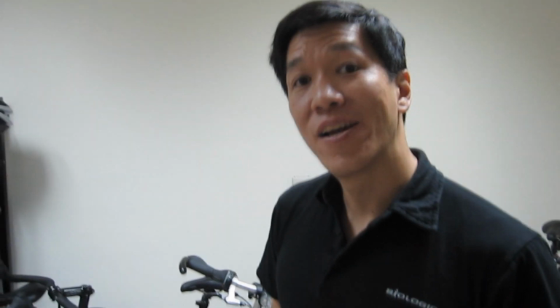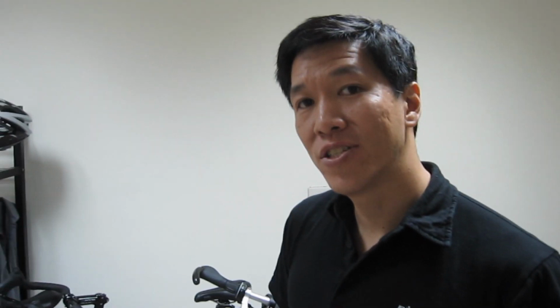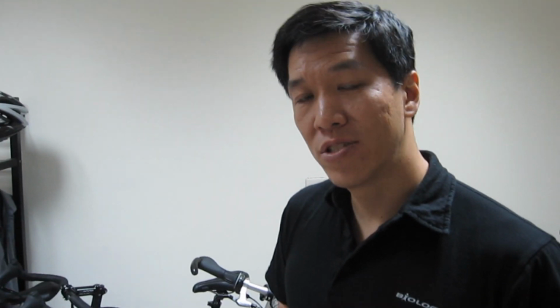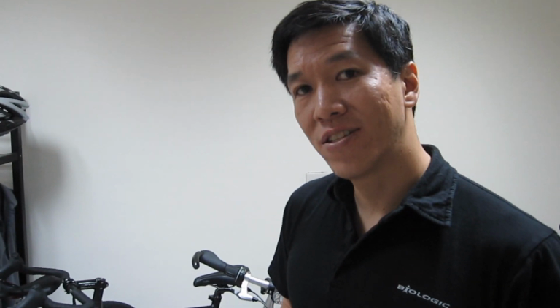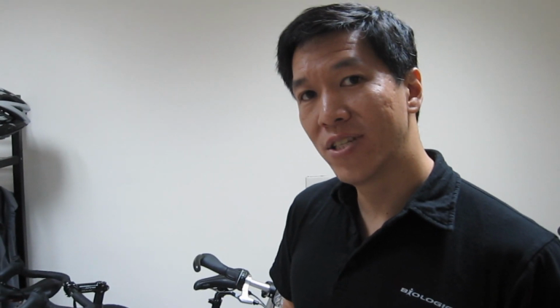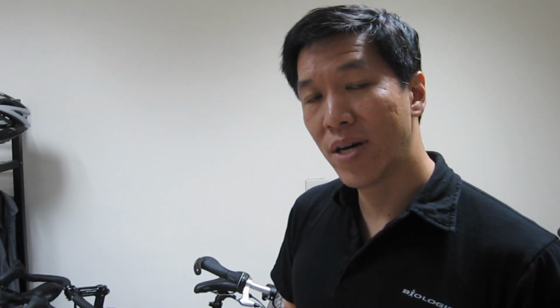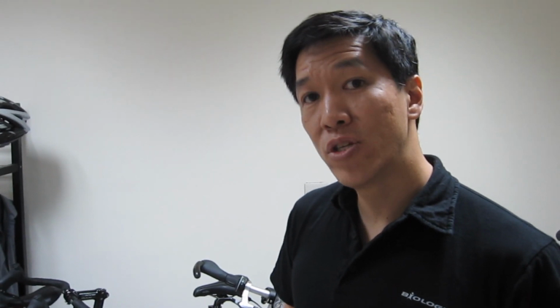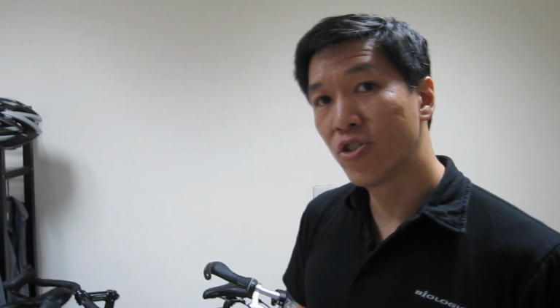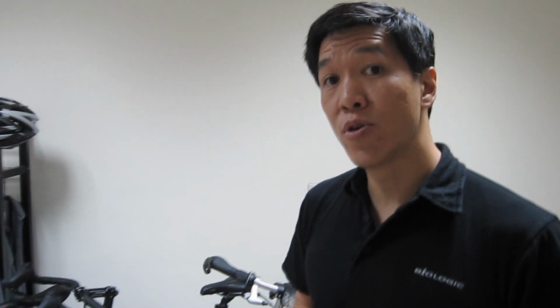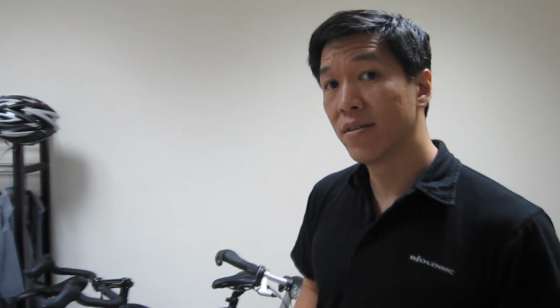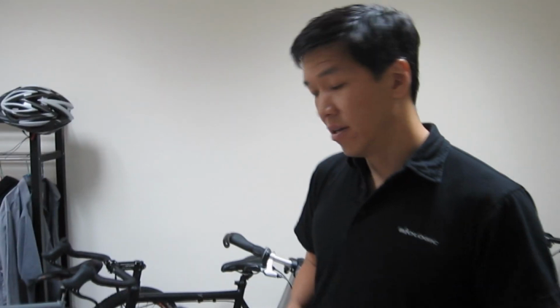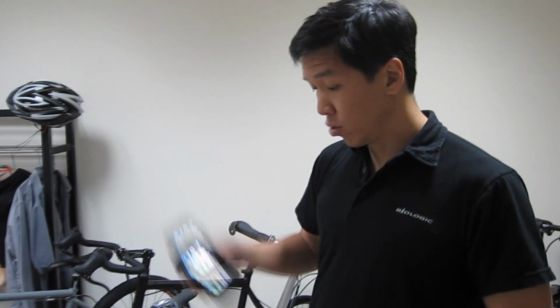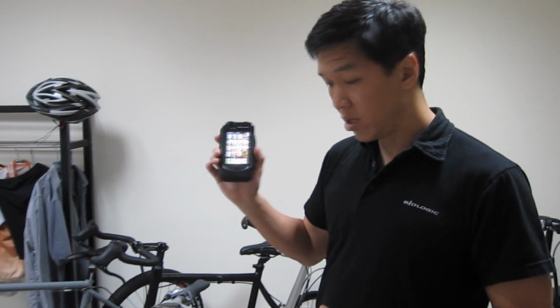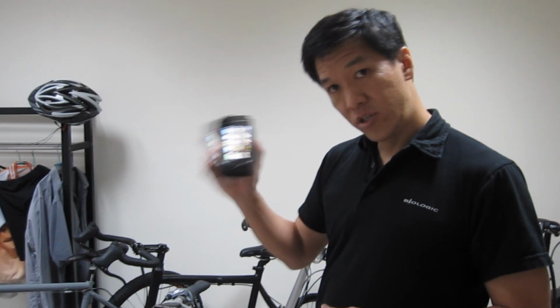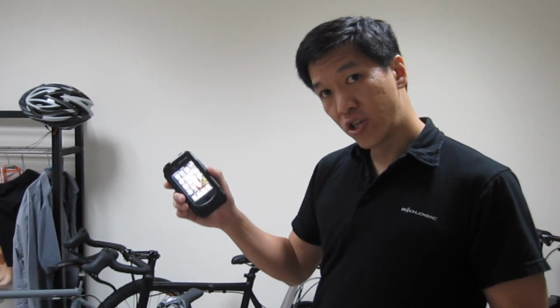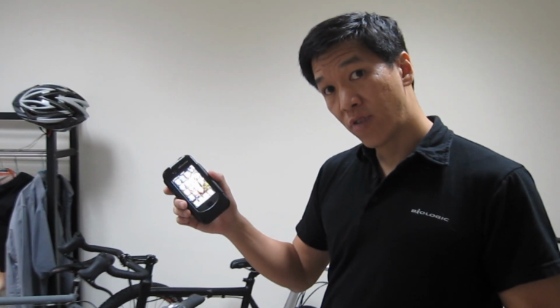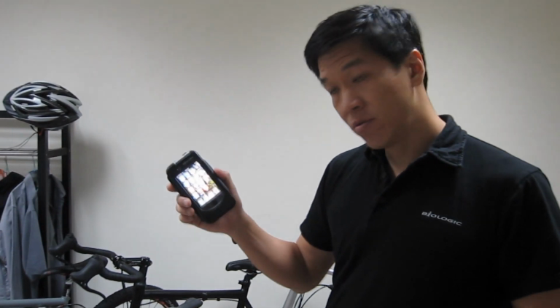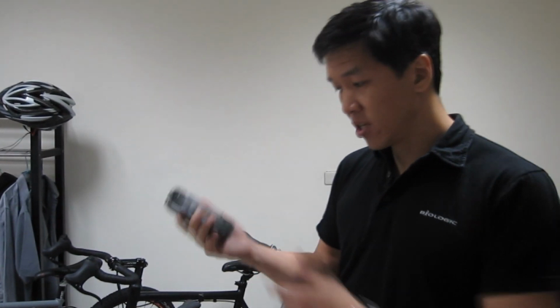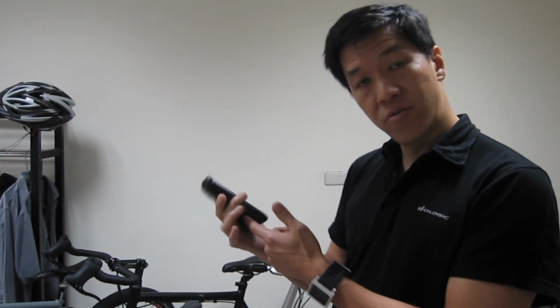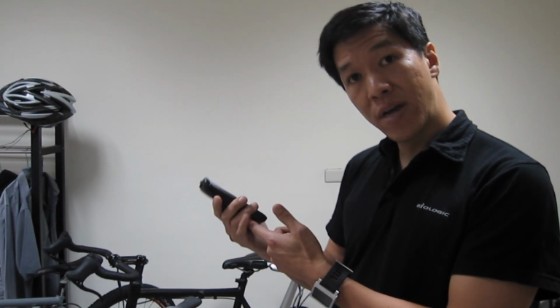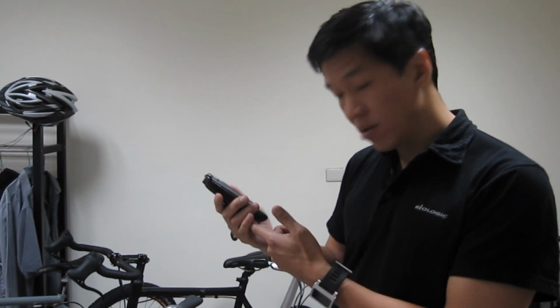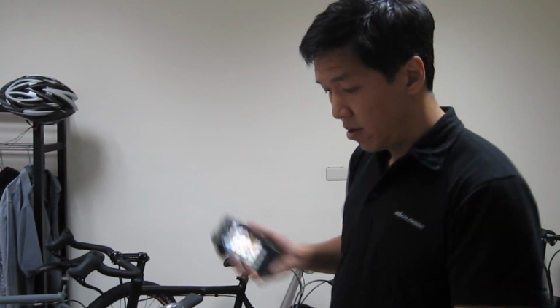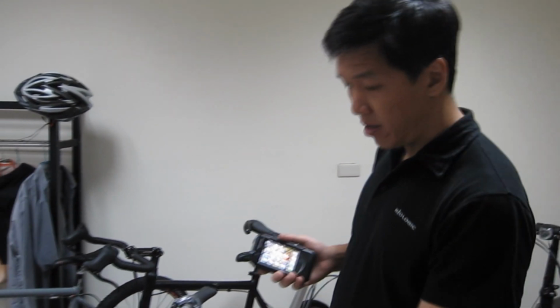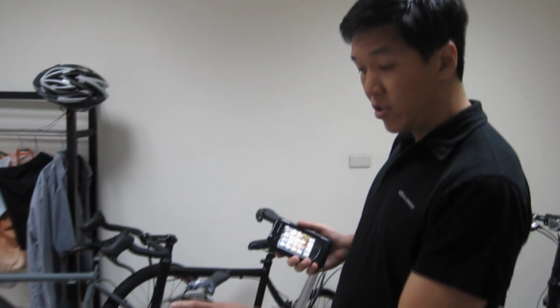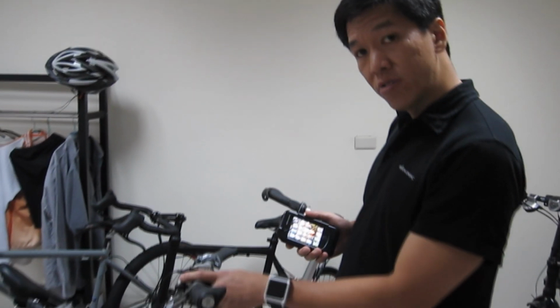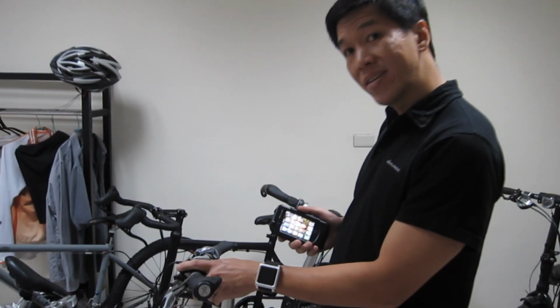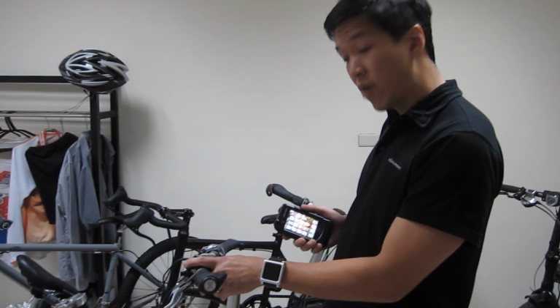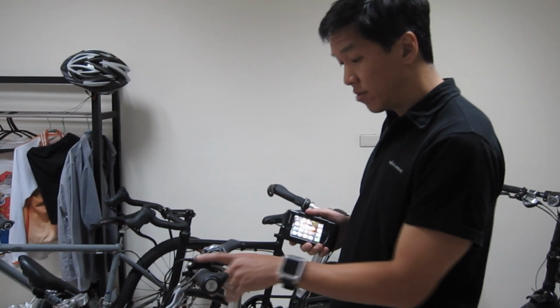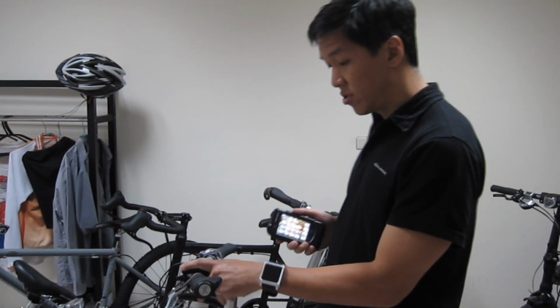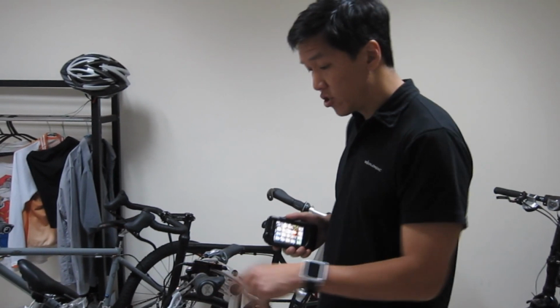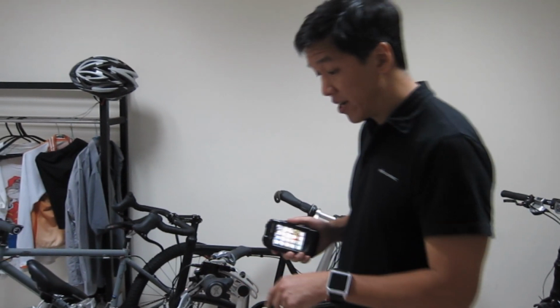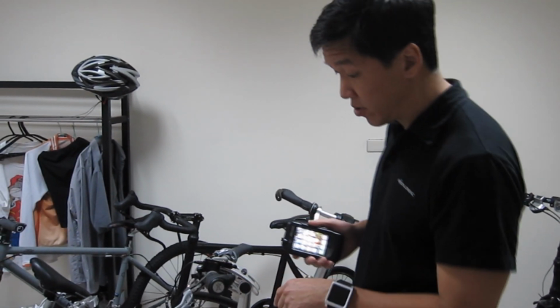Hi, I'm Josh. I wanted to talk to you today about the Recharge Dynamo Kit. It works with the Recharge Case for iPhone, which has an integrated battery, and the Recharge Case Bracket, which is attached here to my handlebars.